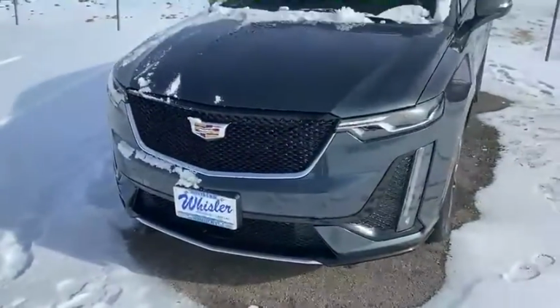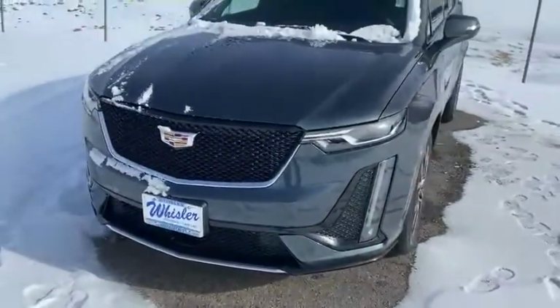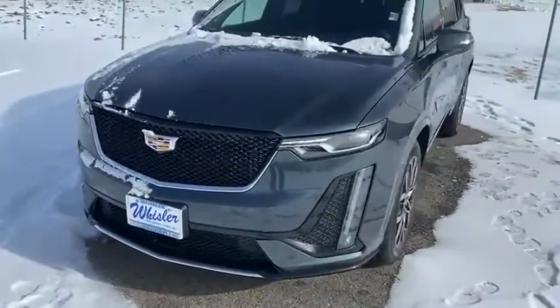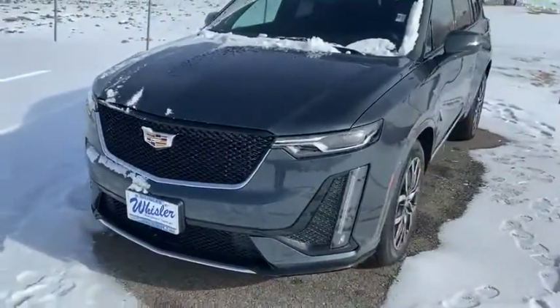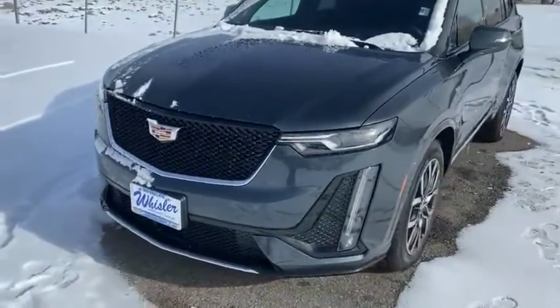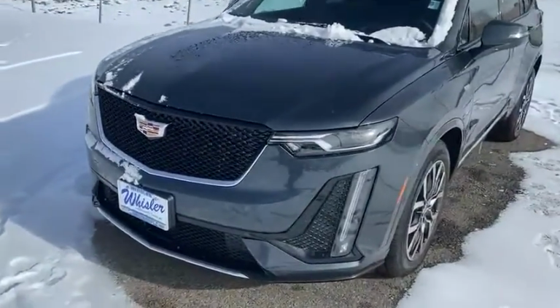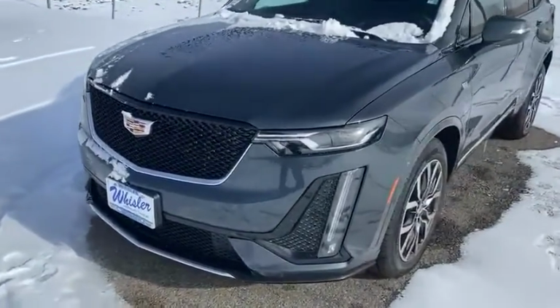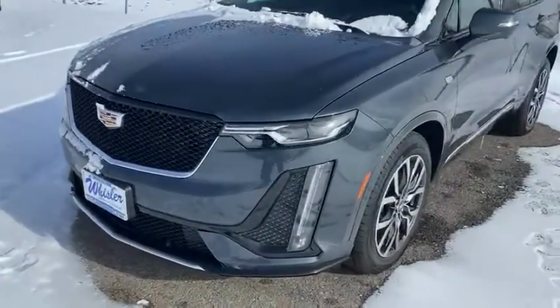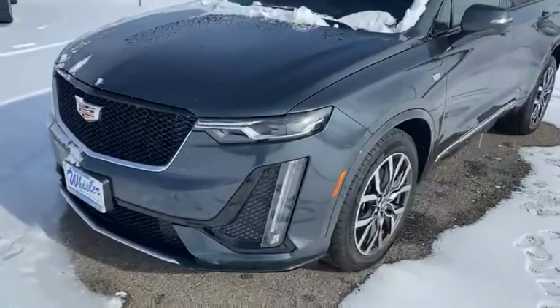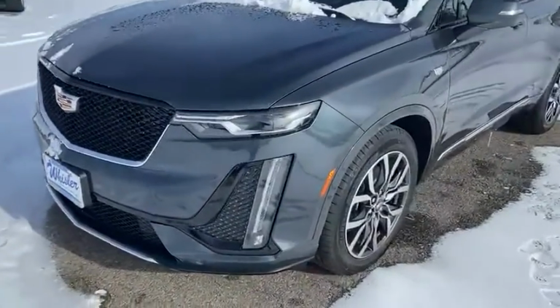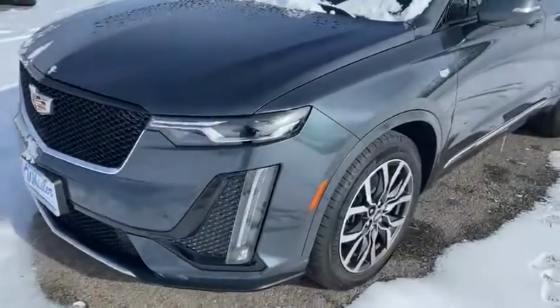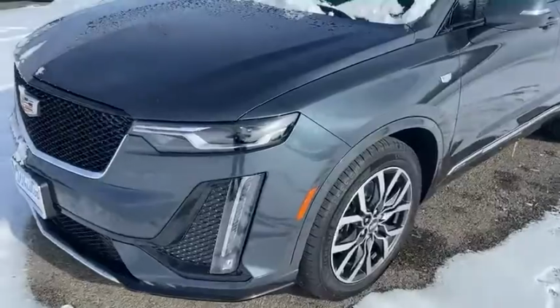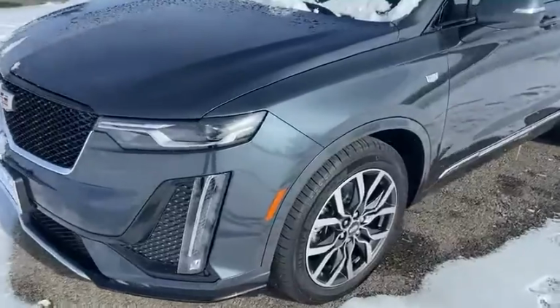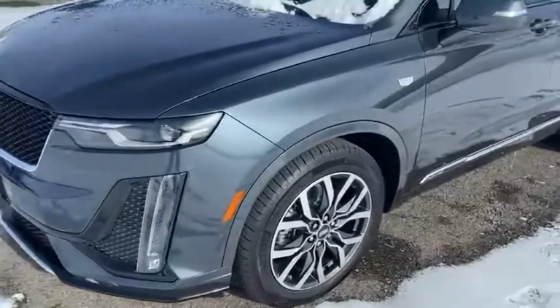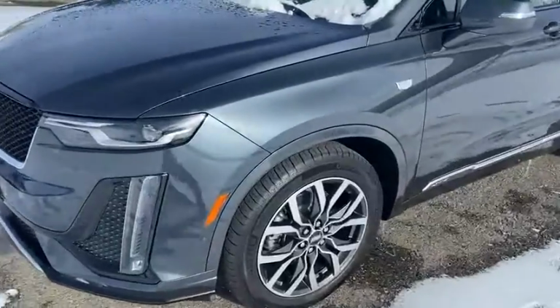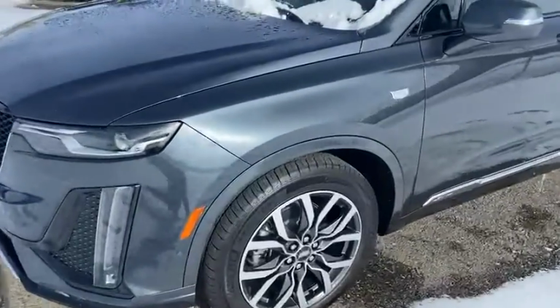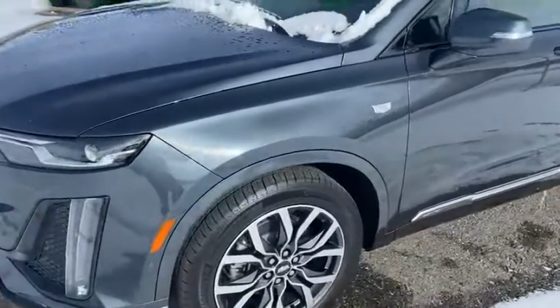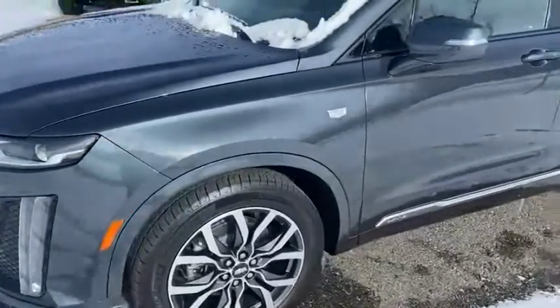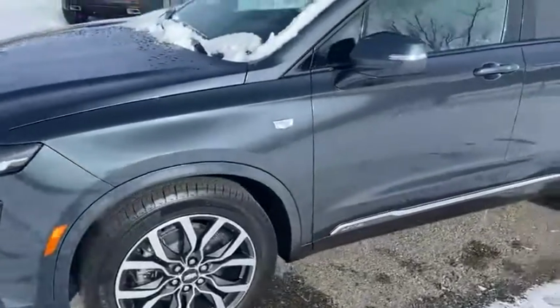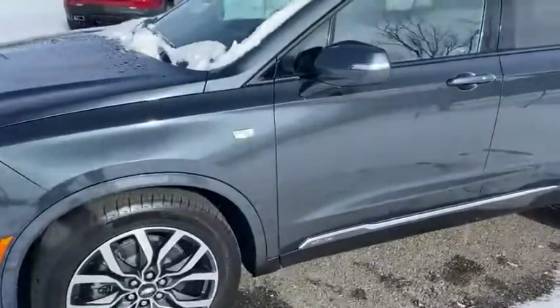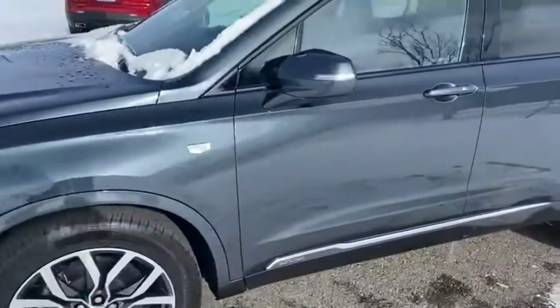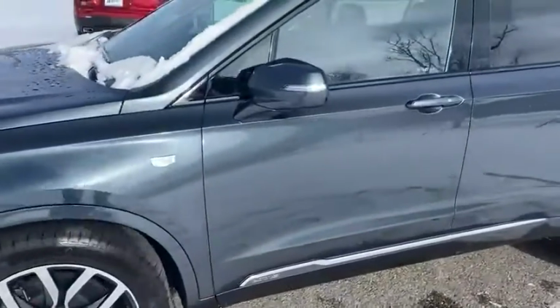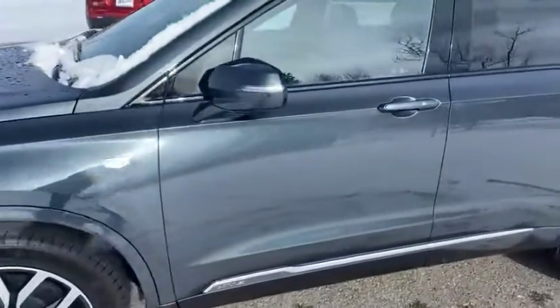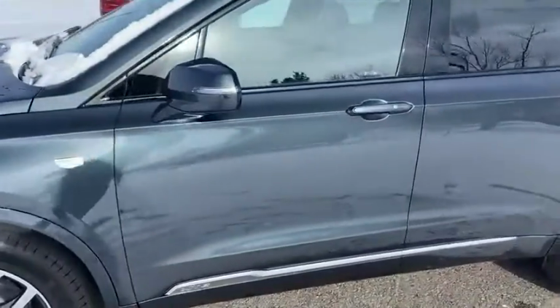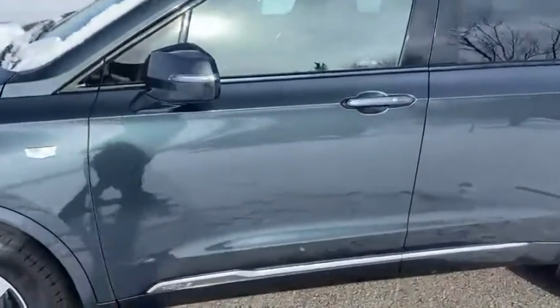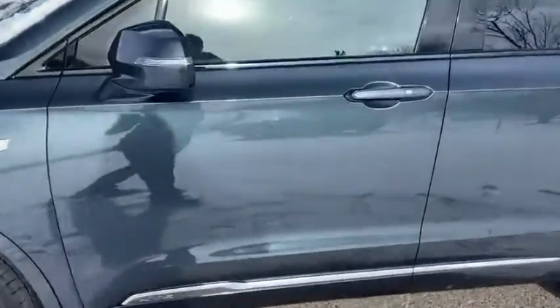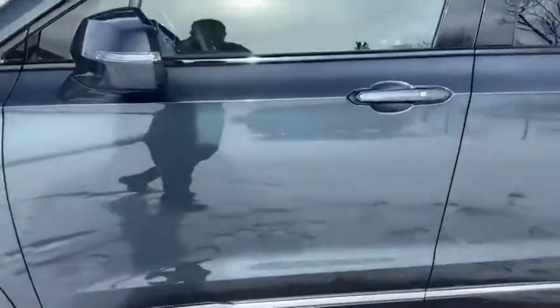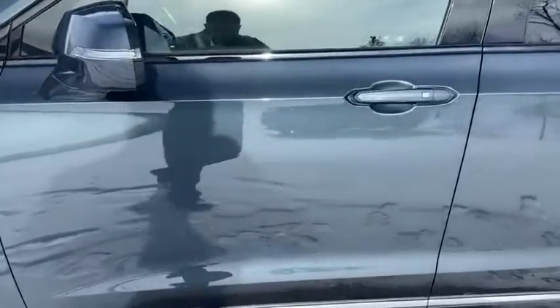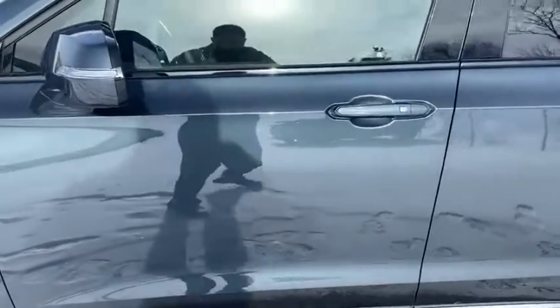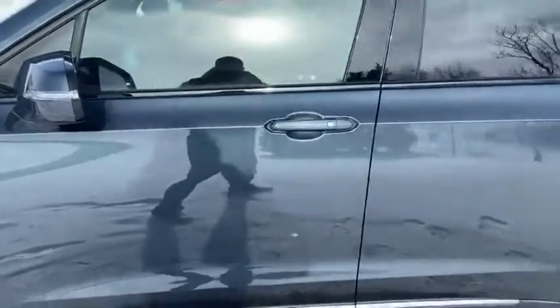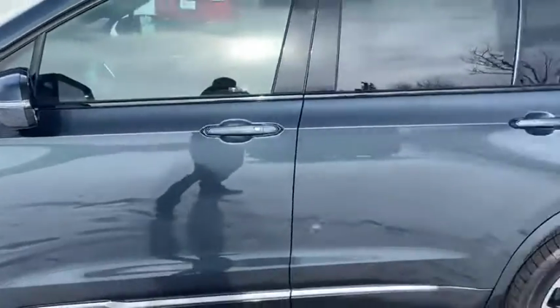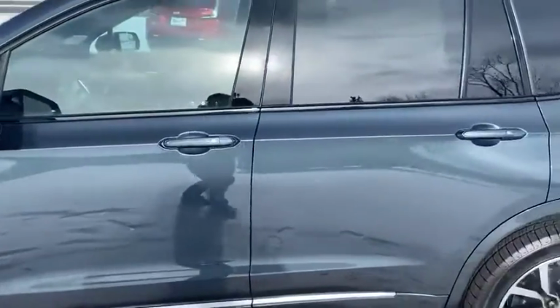To start, this is a beautiful color — a shadow gray — with keyless entry on all four doors.